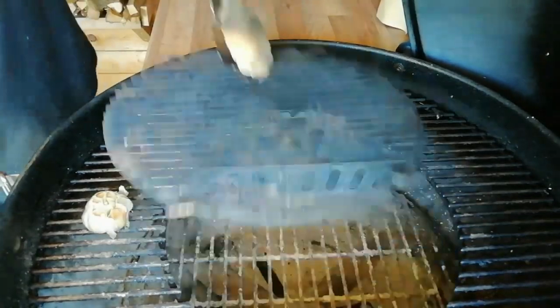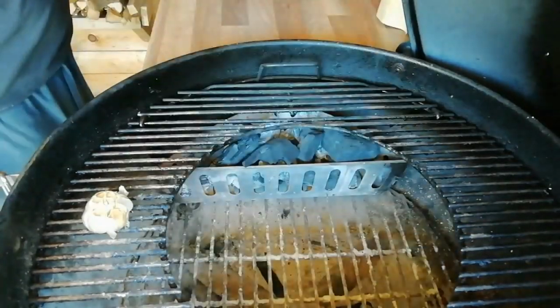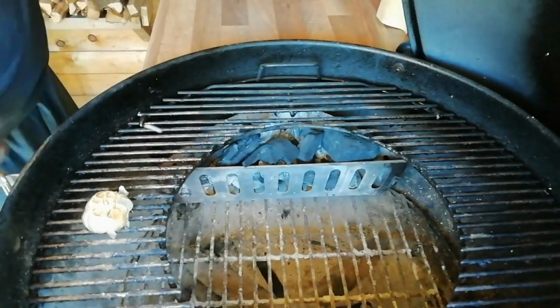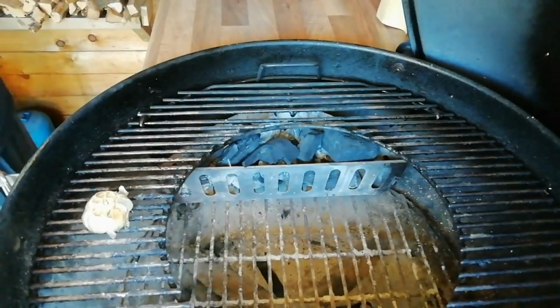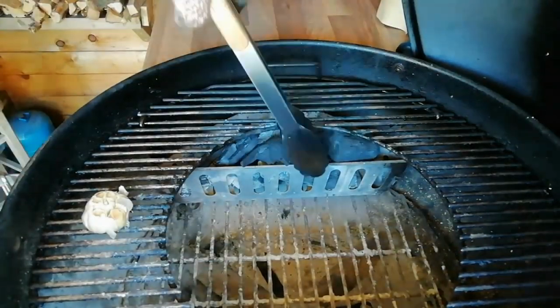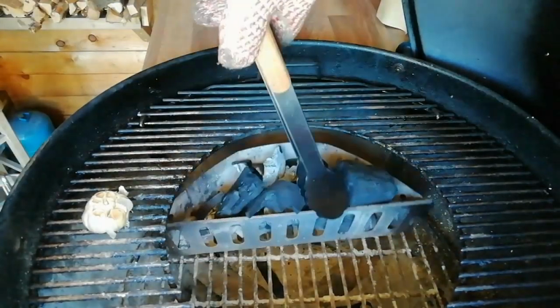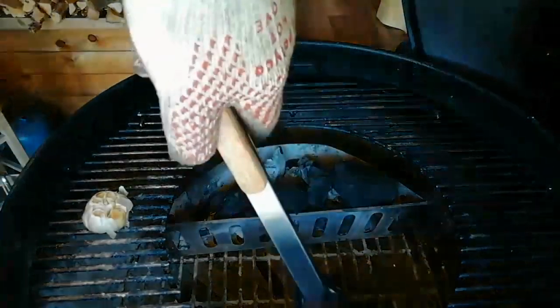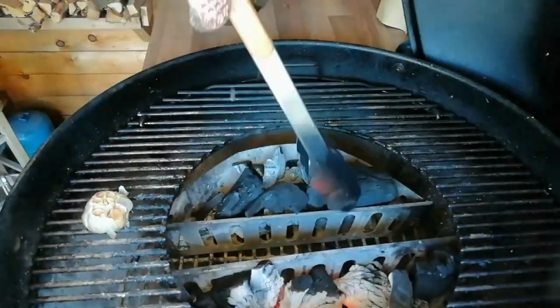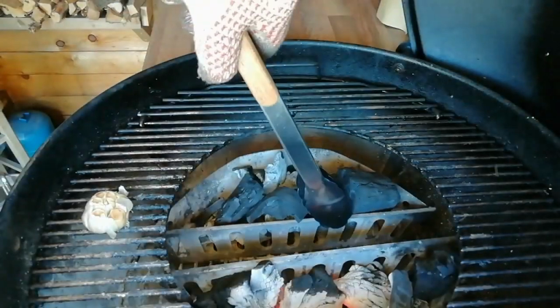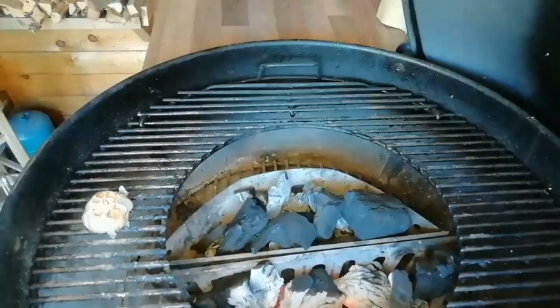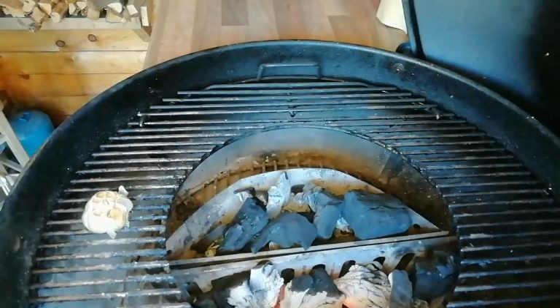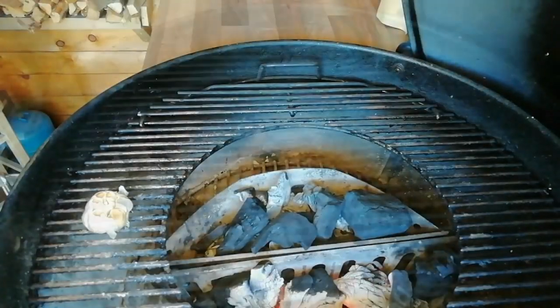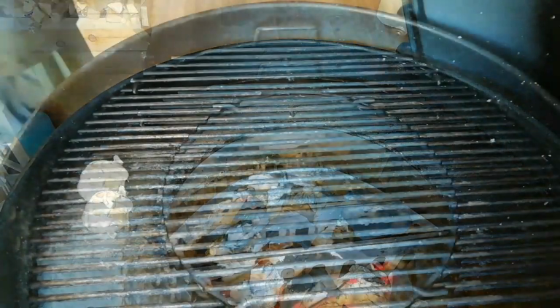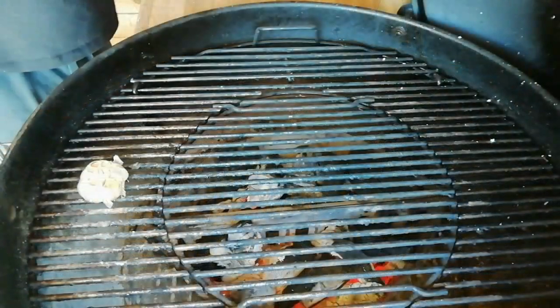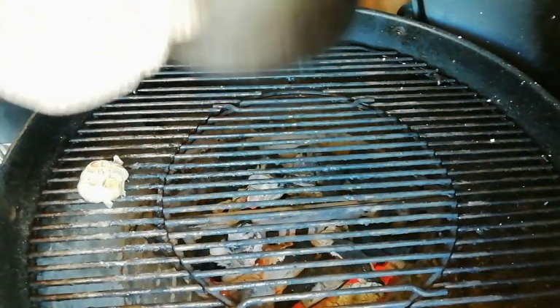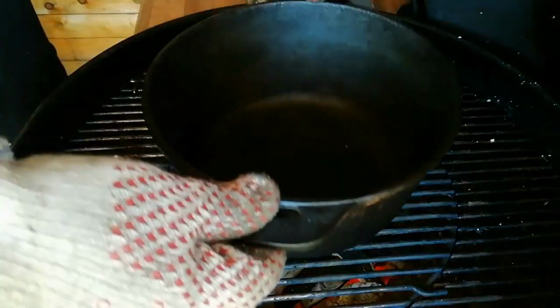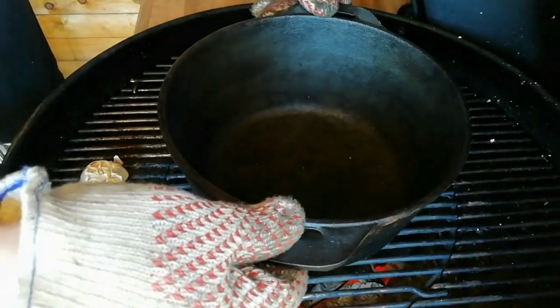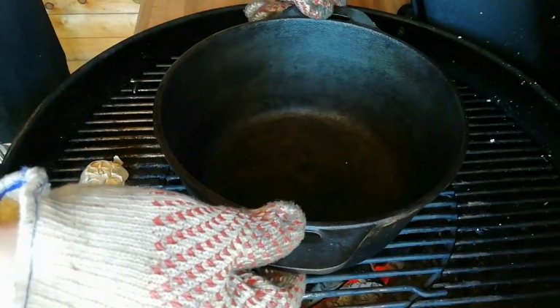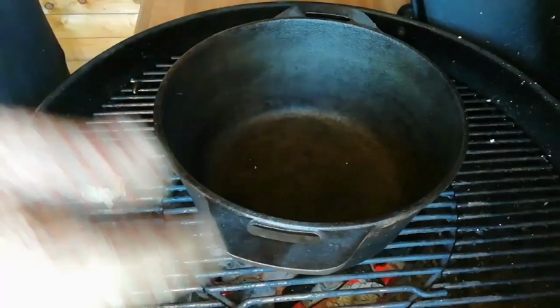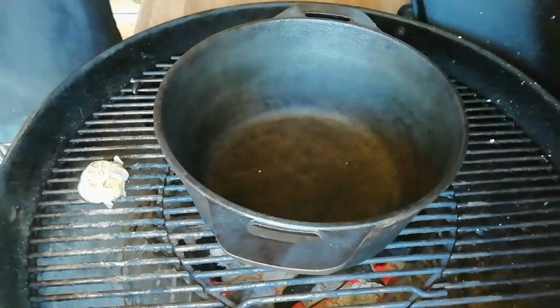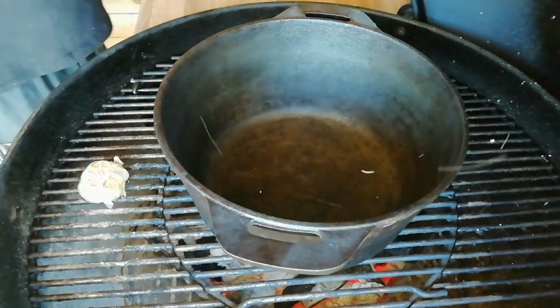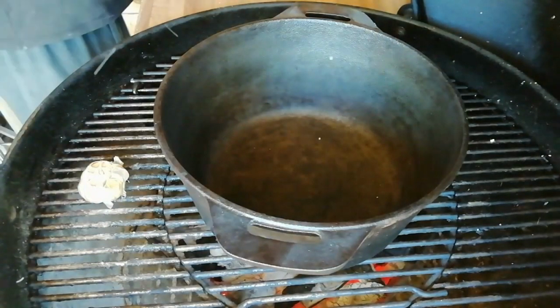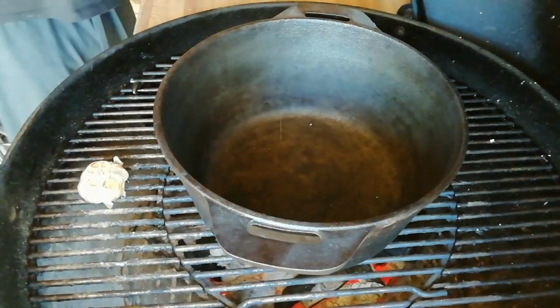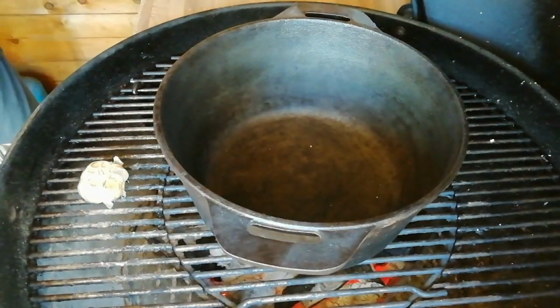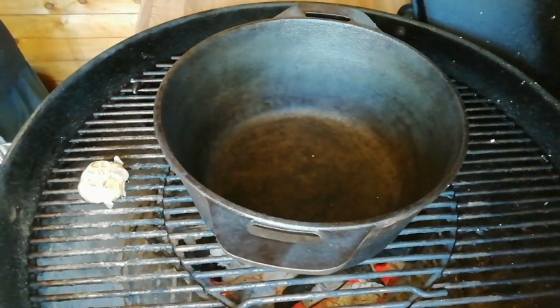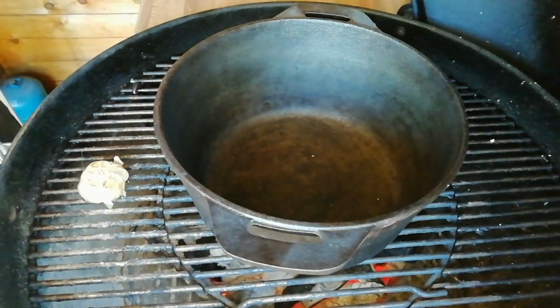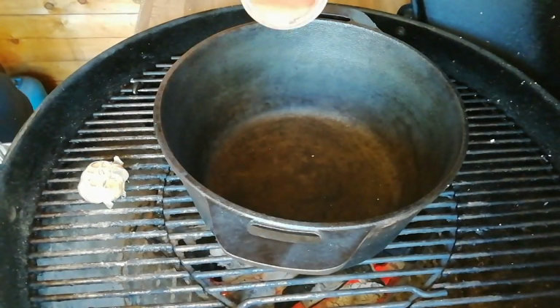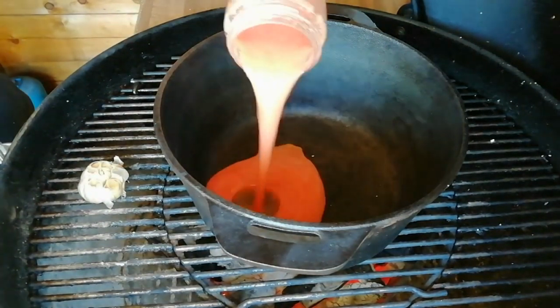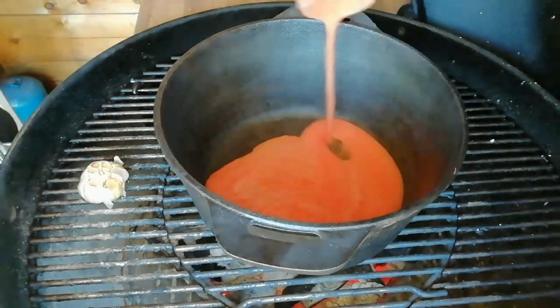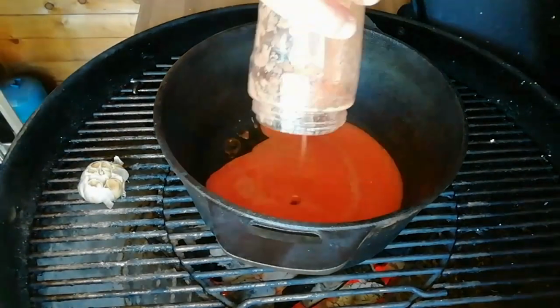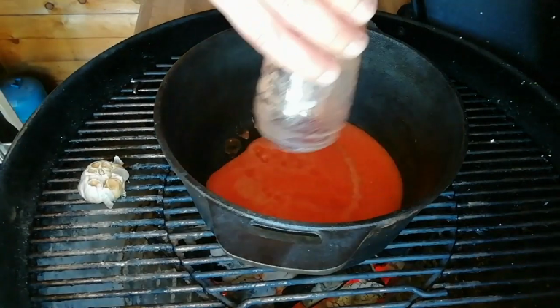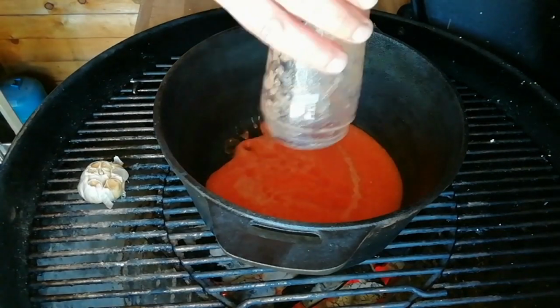We're now going to set up for a direct cook. We're going to move the charcoal baskets in, then get our cast iron pot directly on top so that we can boil this down to get the right consistency.